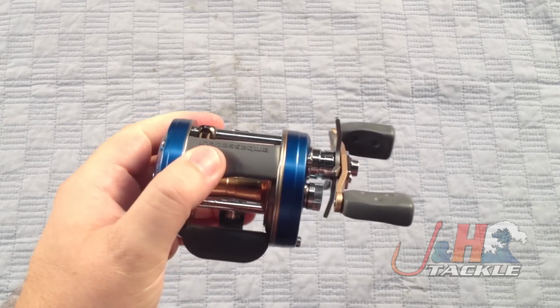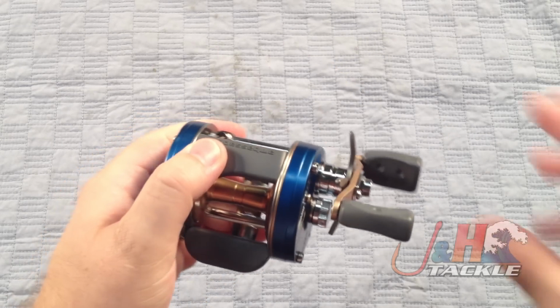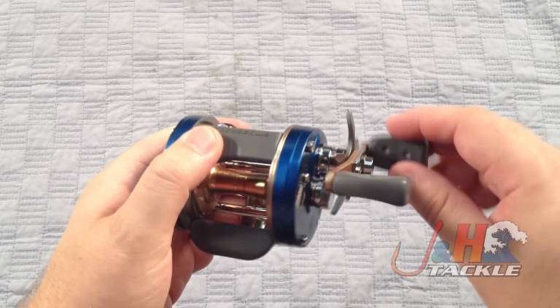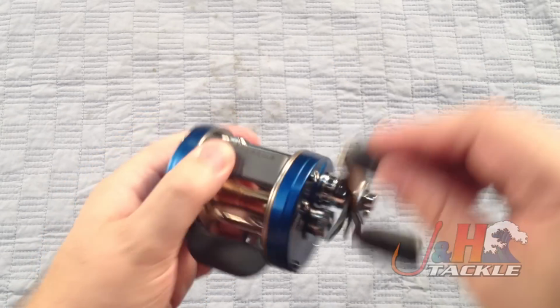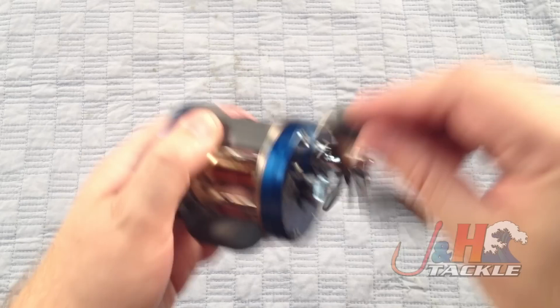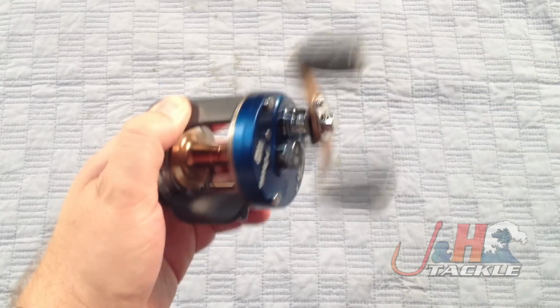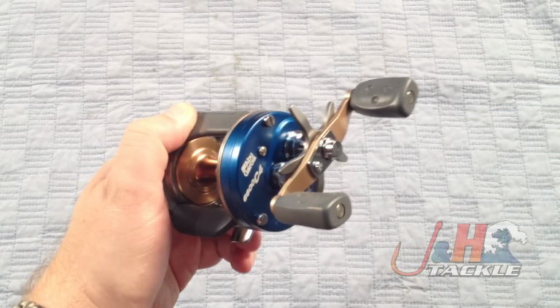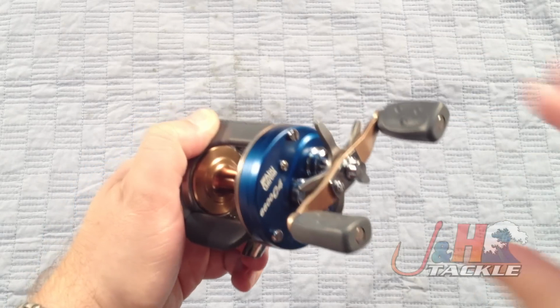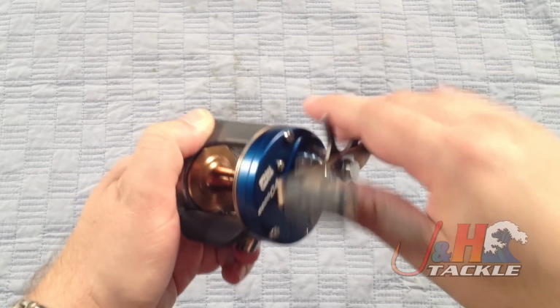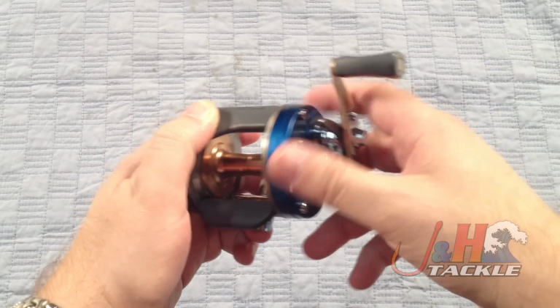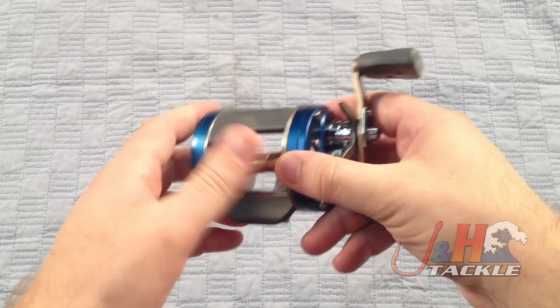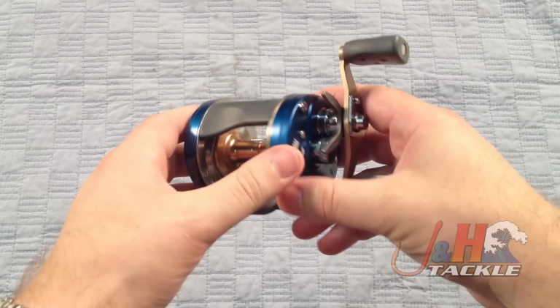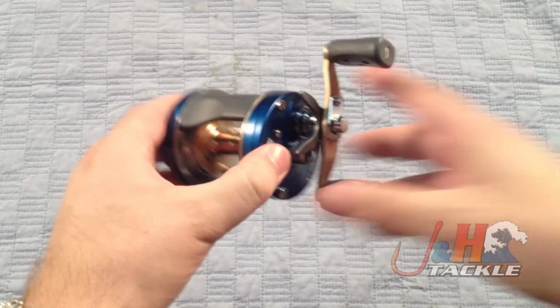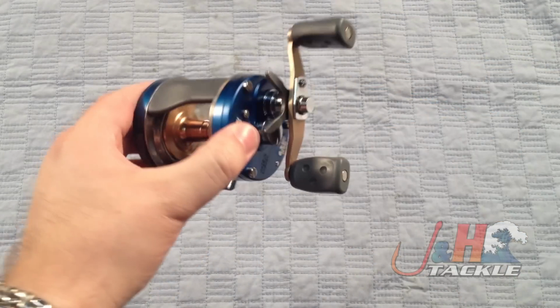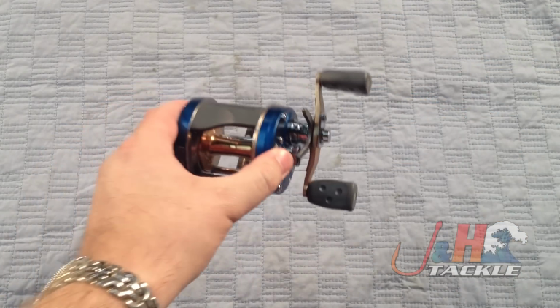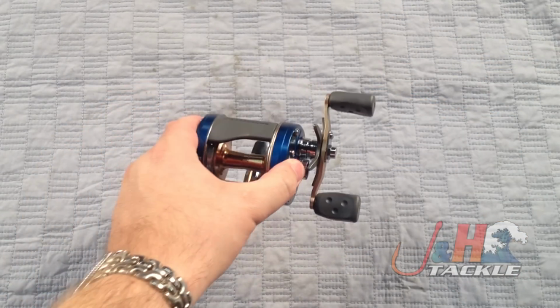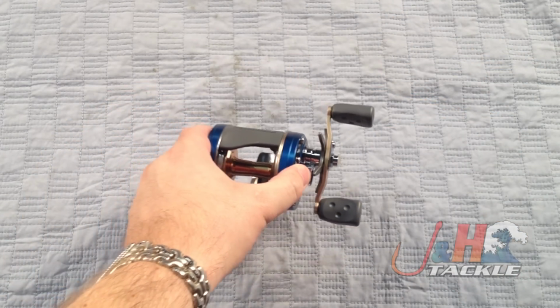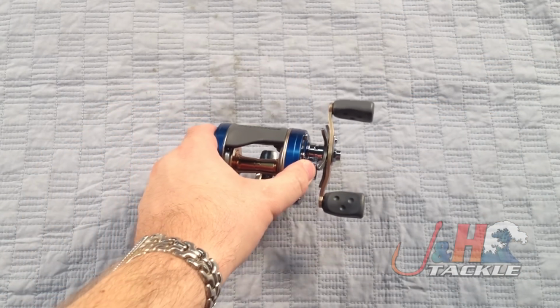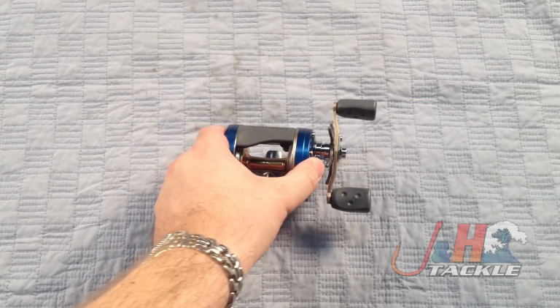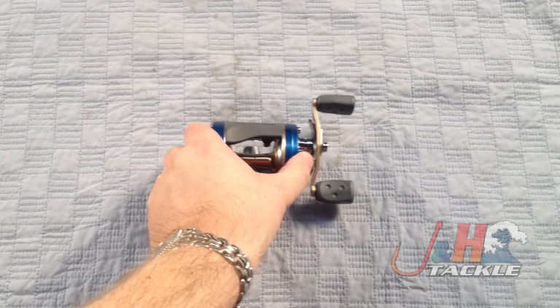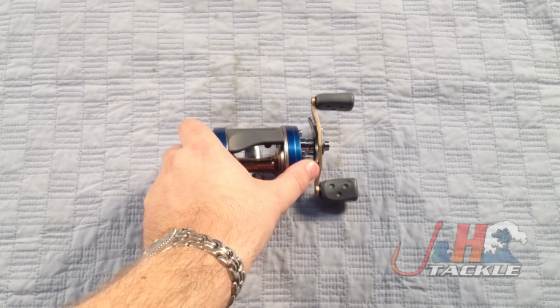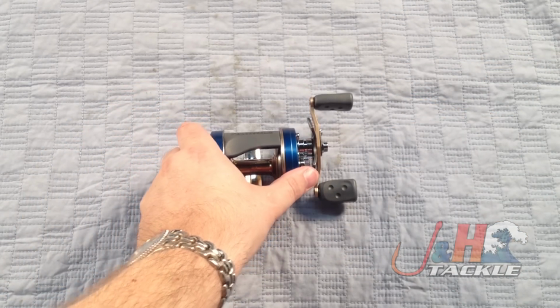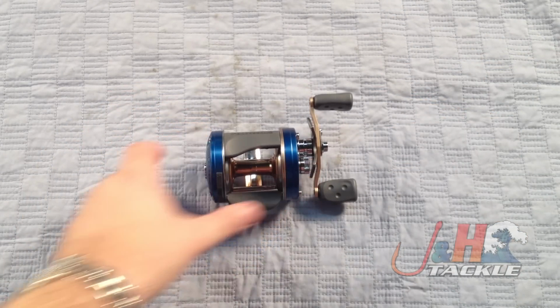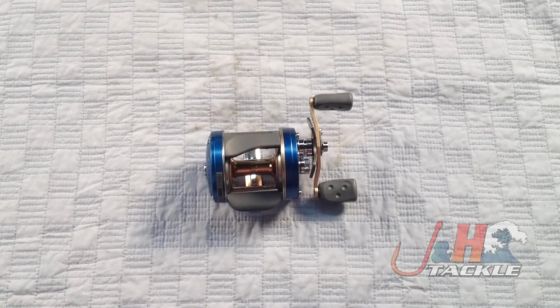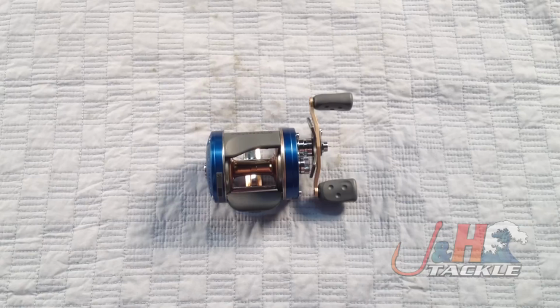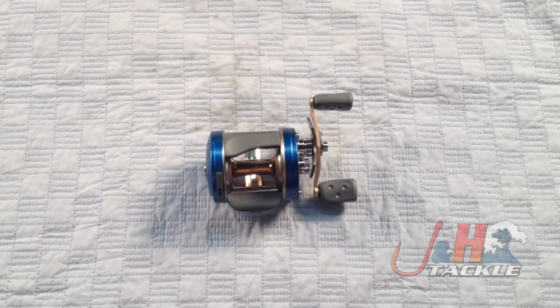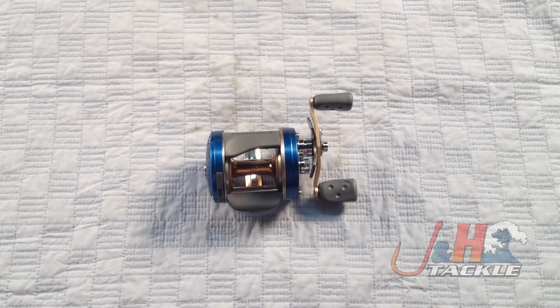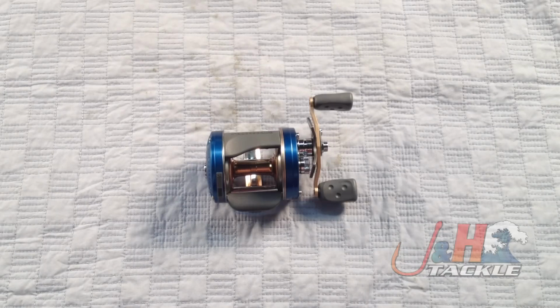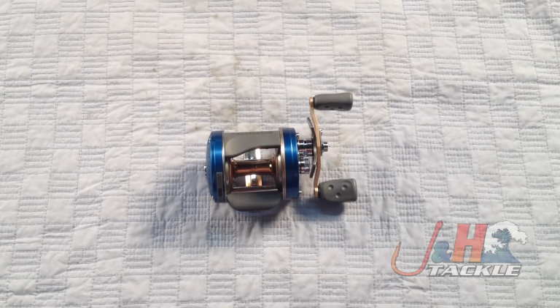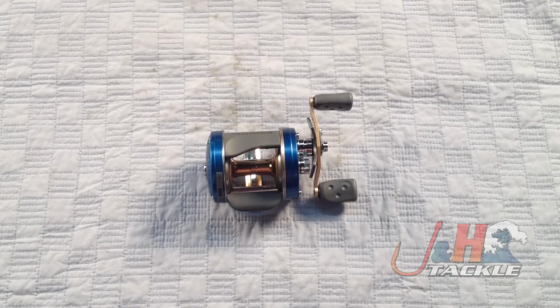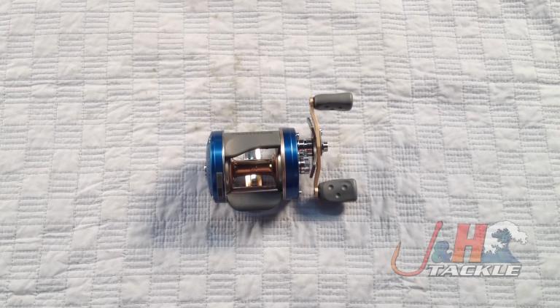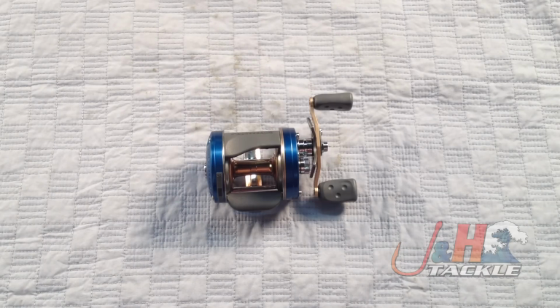15 pounds of drag with the carbon matrix drag system, which is the drag system that Abu uses in their higher end reels. It's just a great value, great reel — use it every day. Fantastic.